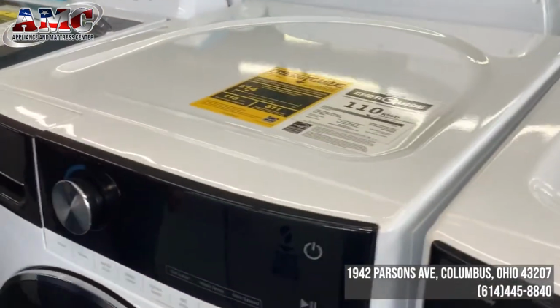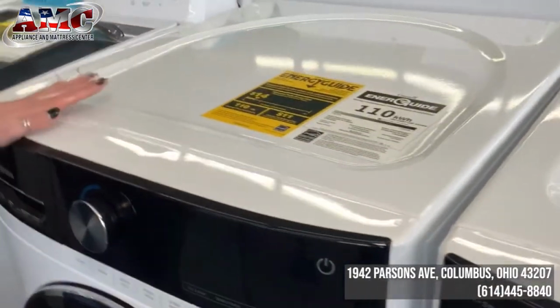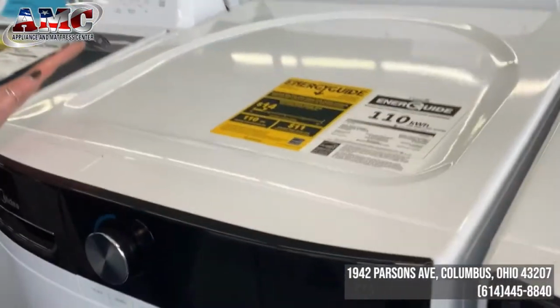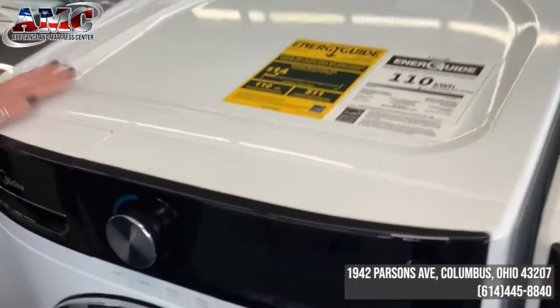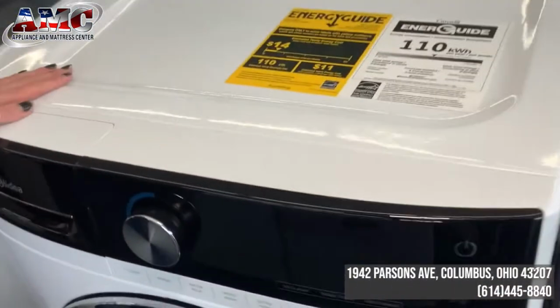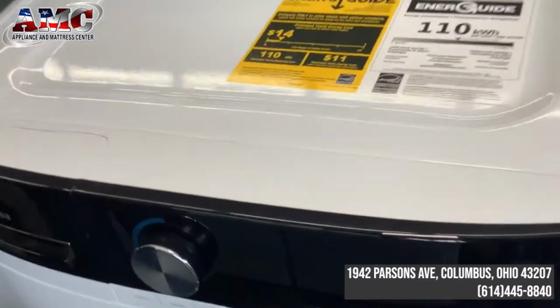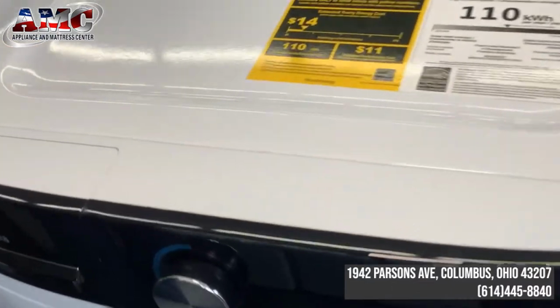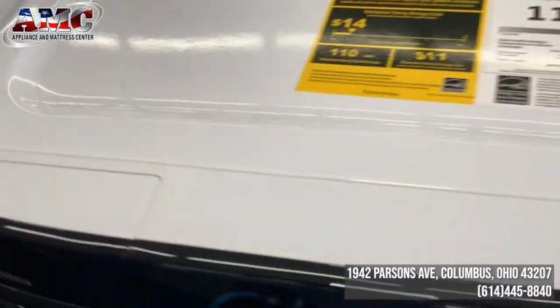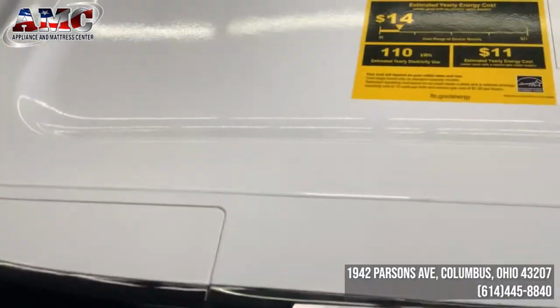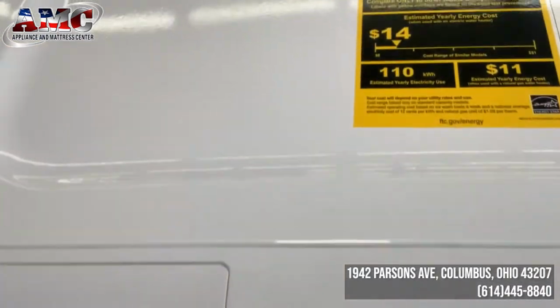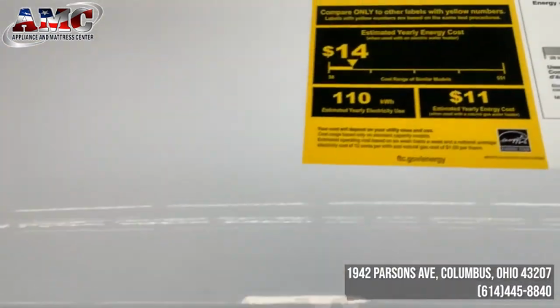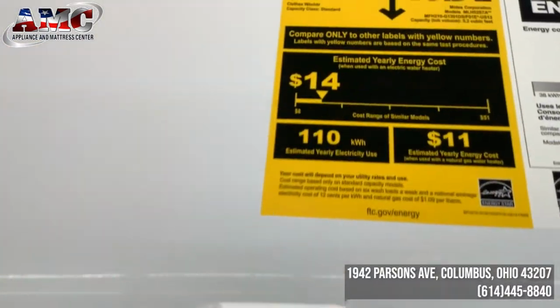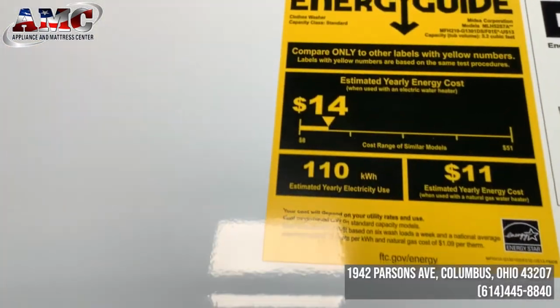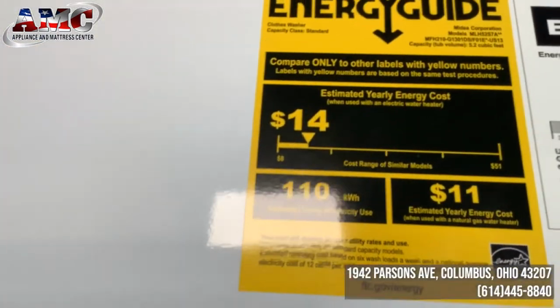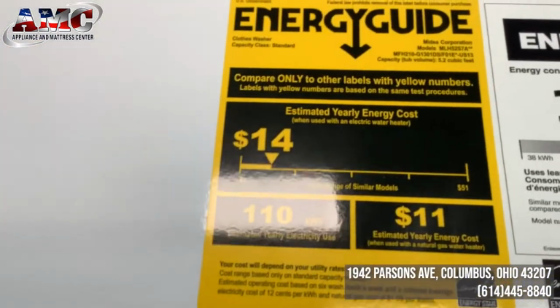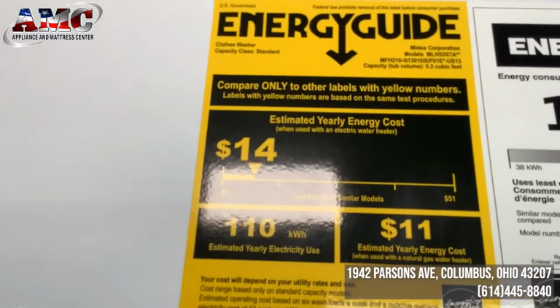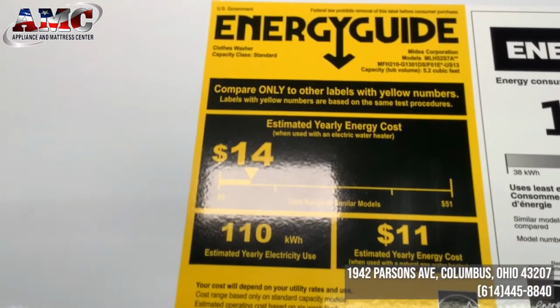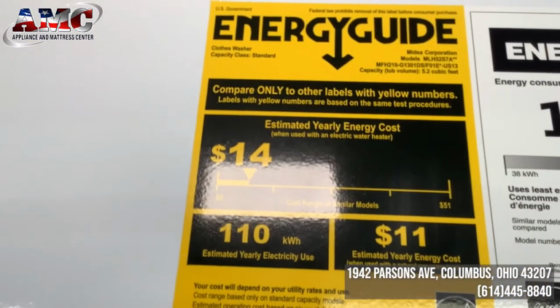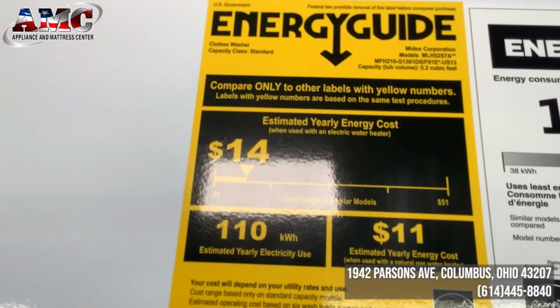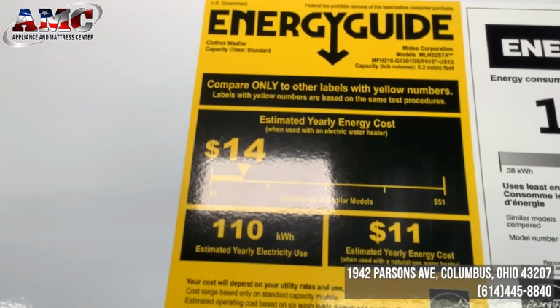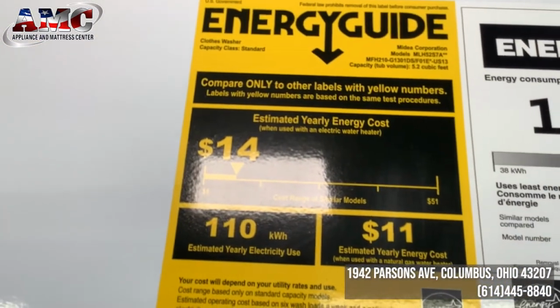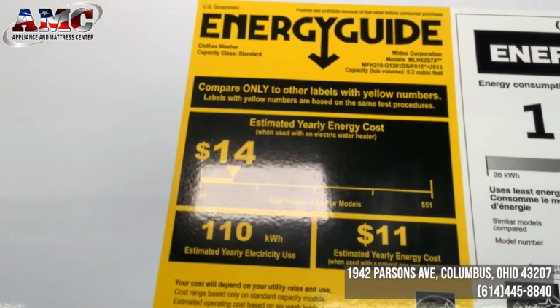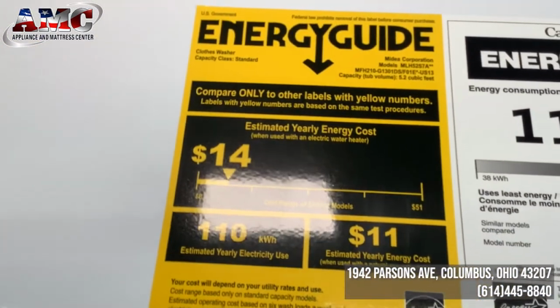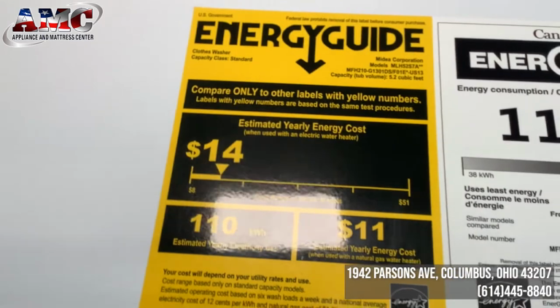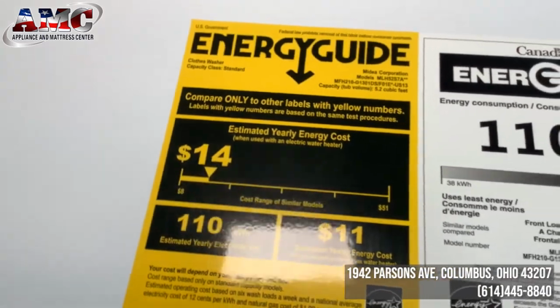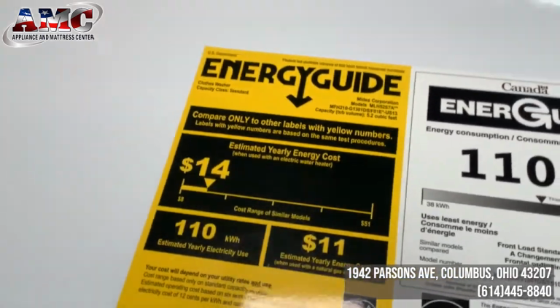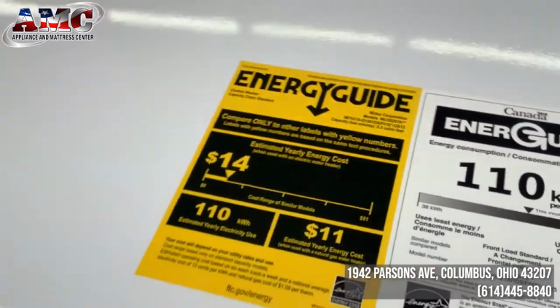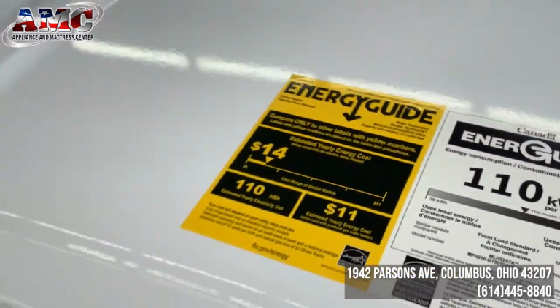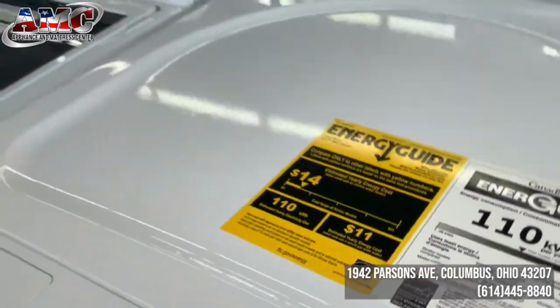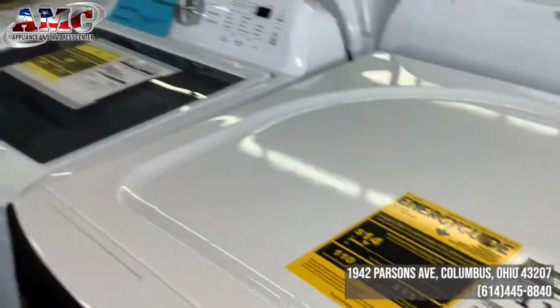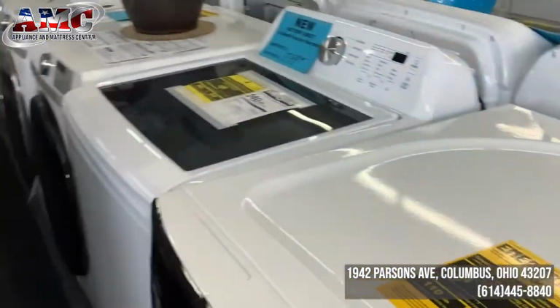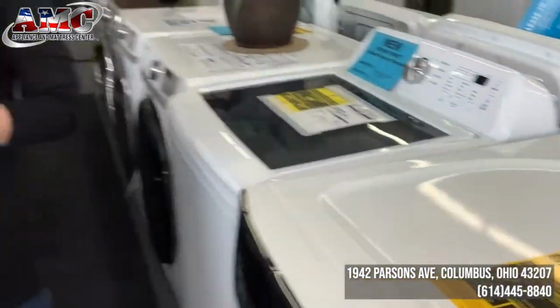We have a truckload of these in stock, guys. Check out the energy guide right there — it is Energy Star compliant. It's going to save you money and reduce waste.